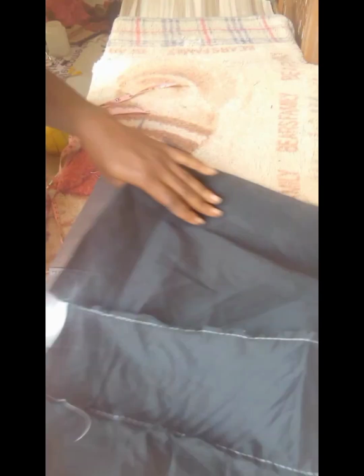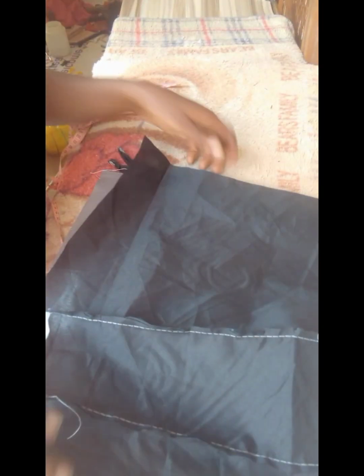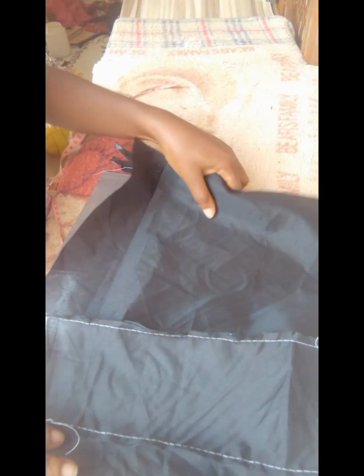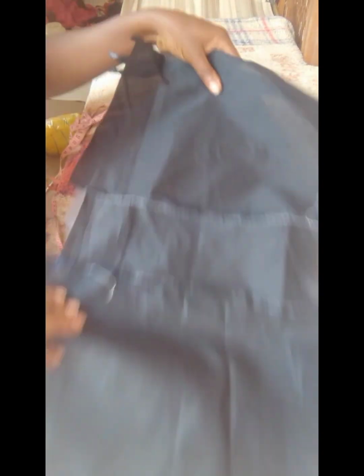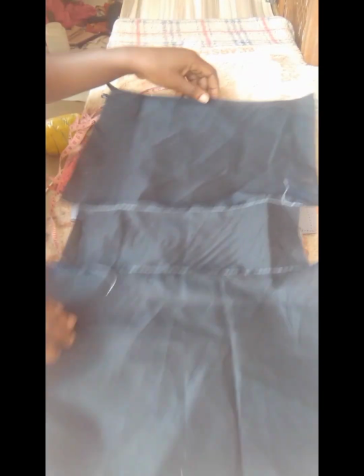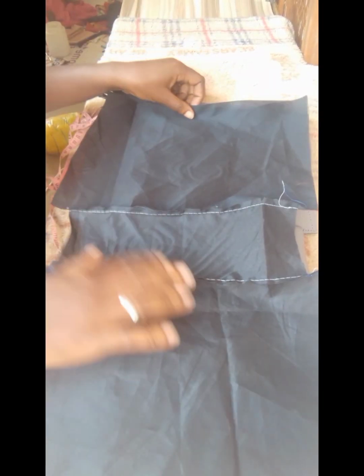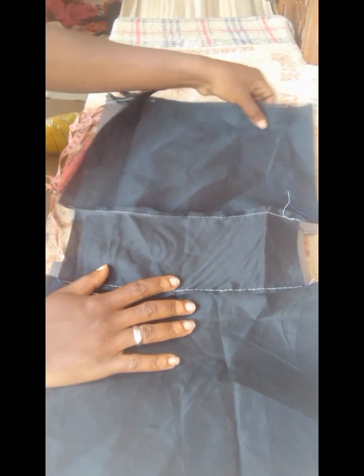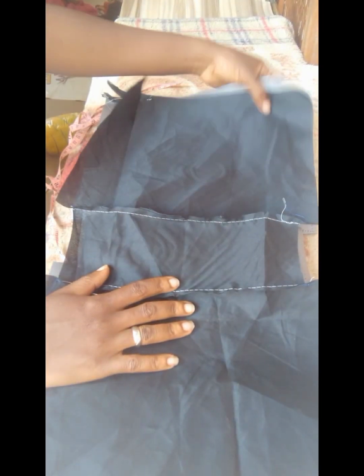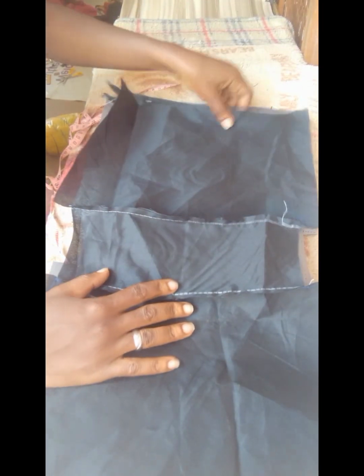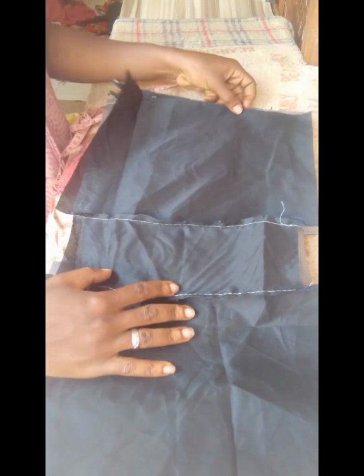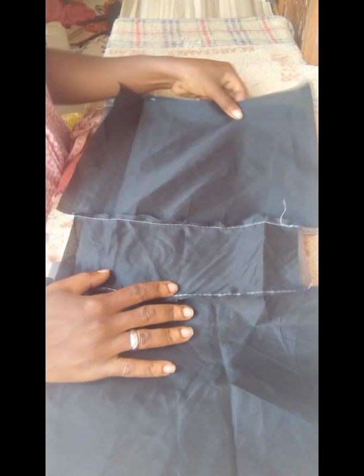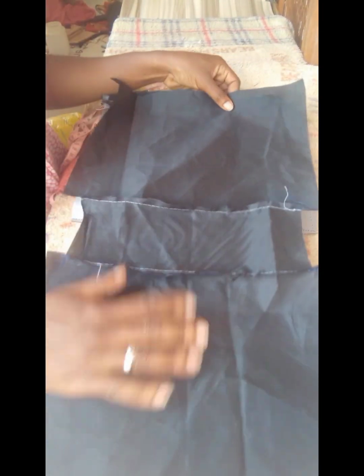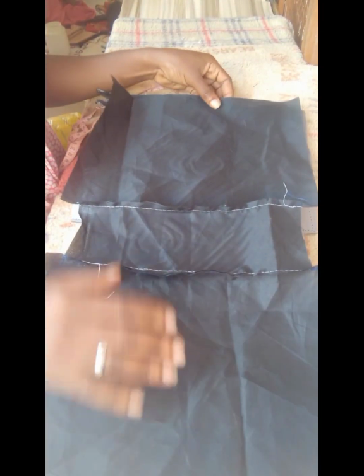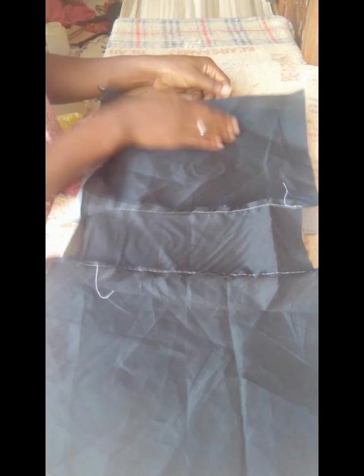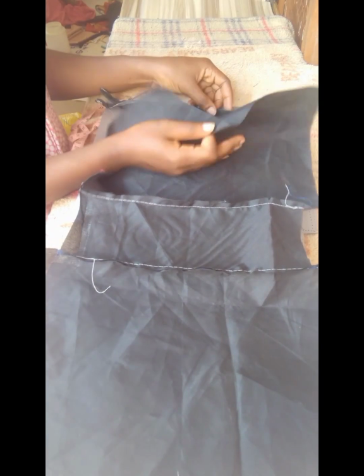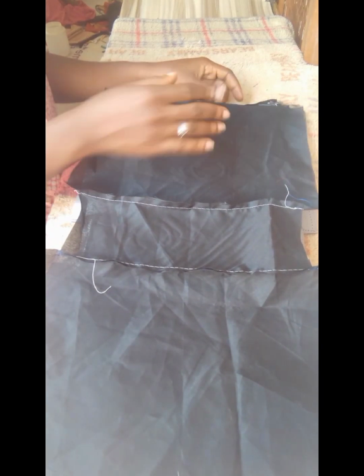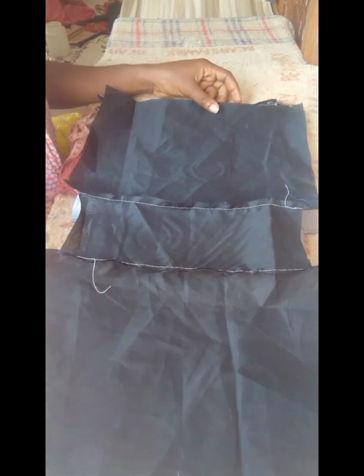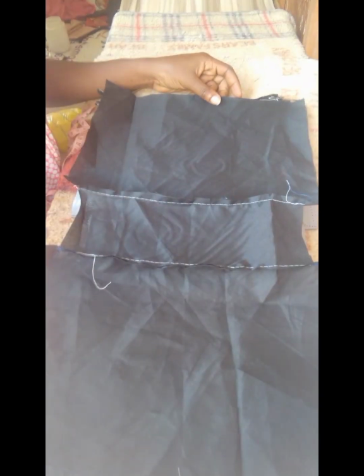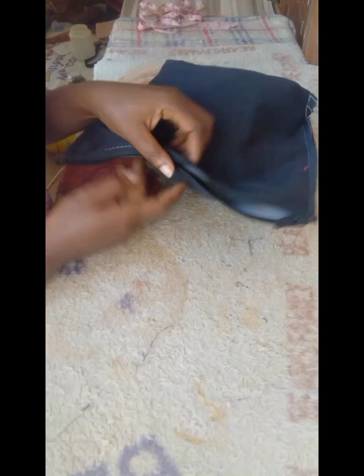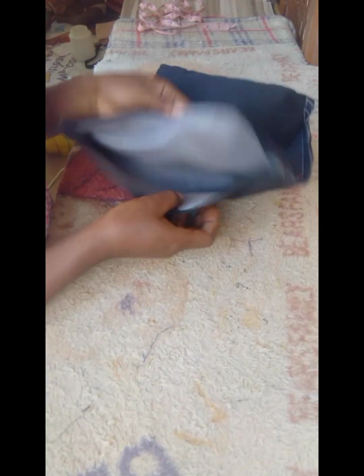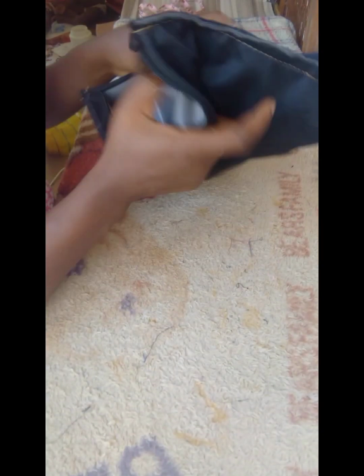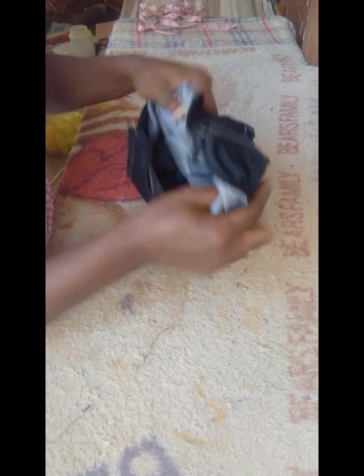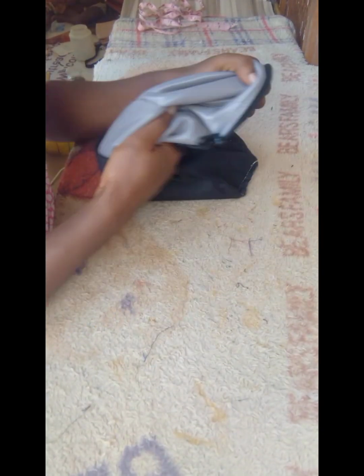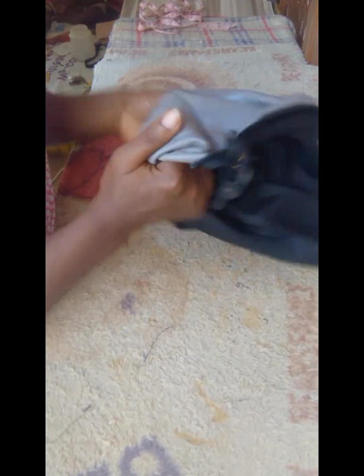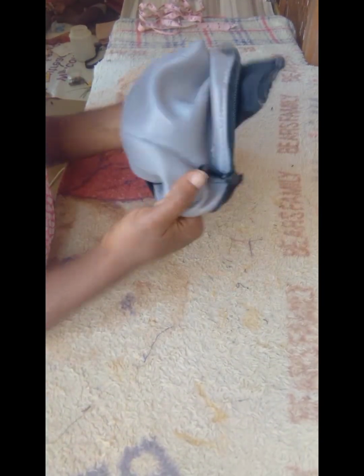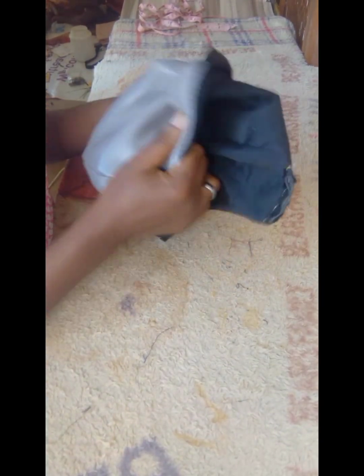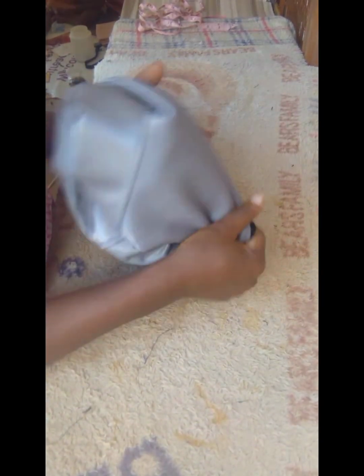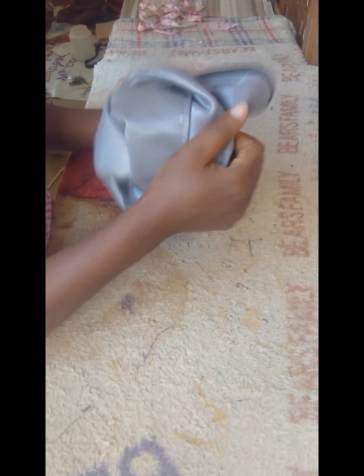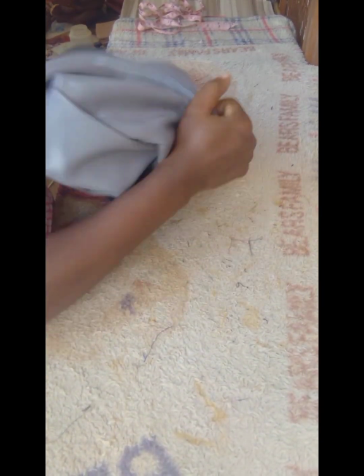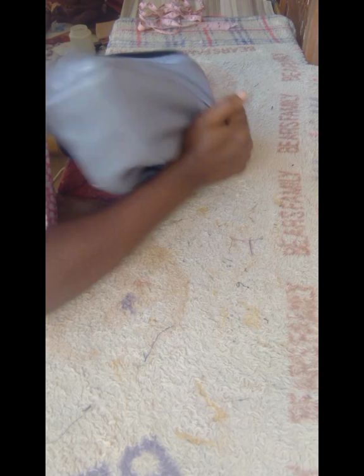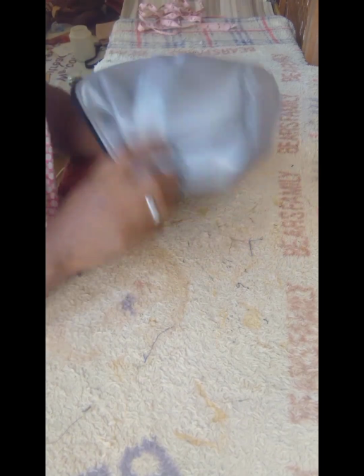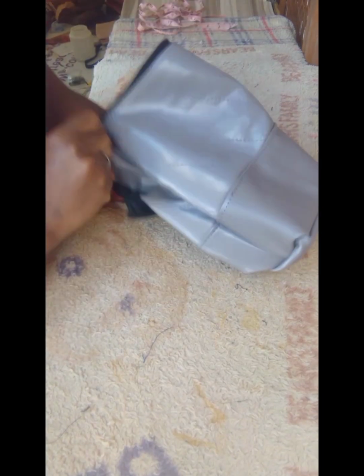When you're done, you go ahead and put your zipper, sew it, and then top stitch it. After you sew and top stitch, you go ahead and sew the sides. I'm sorry, I did not show that part — I did not press record.